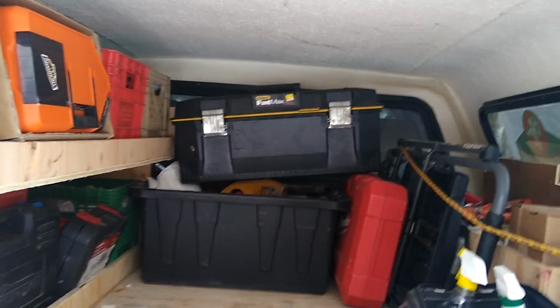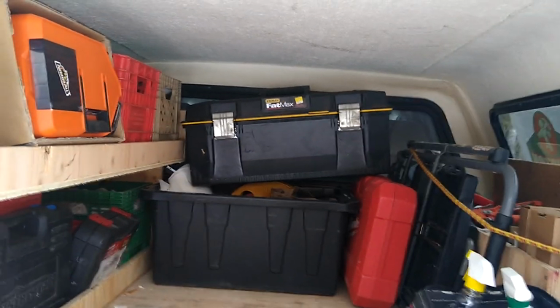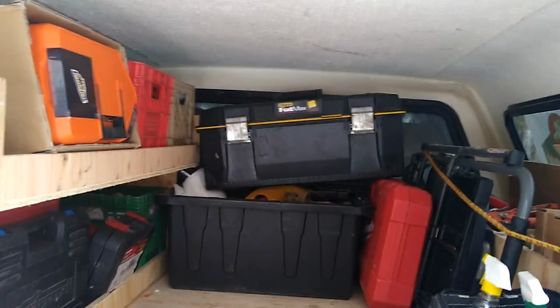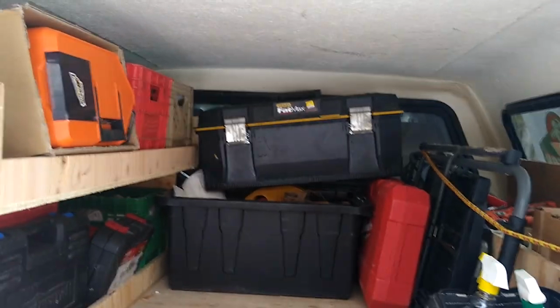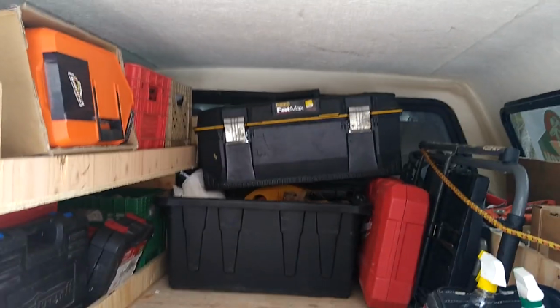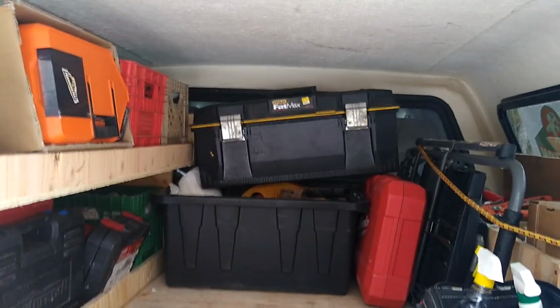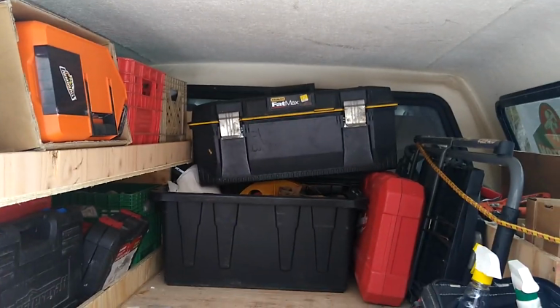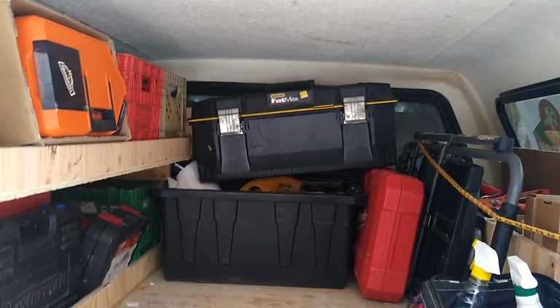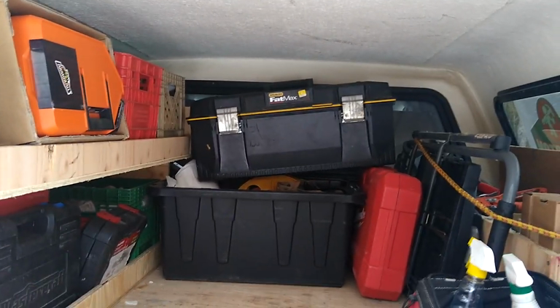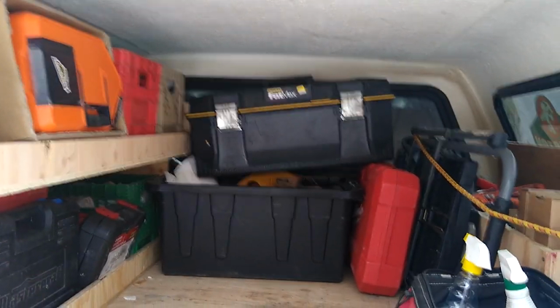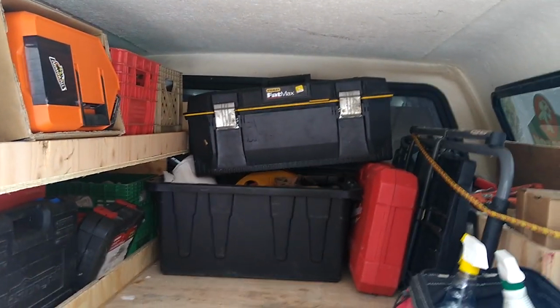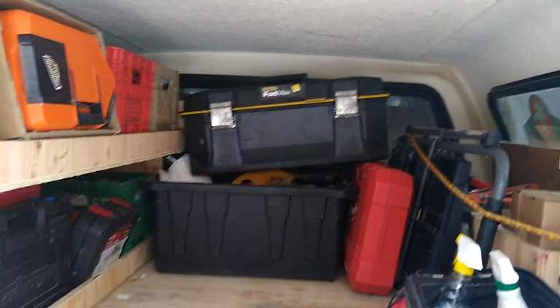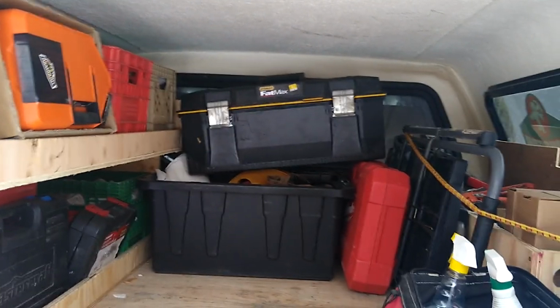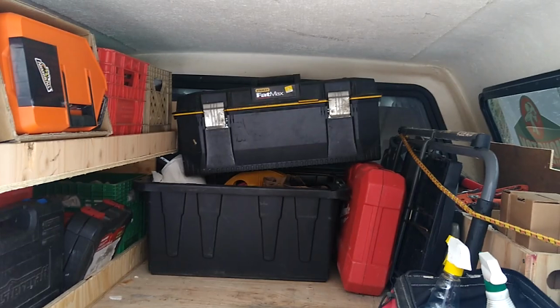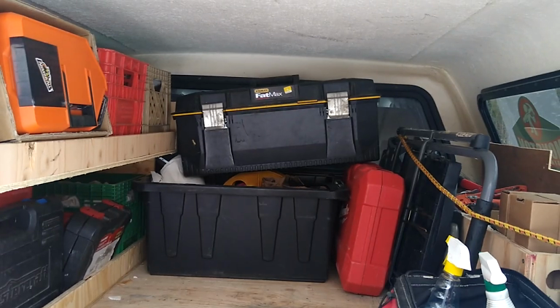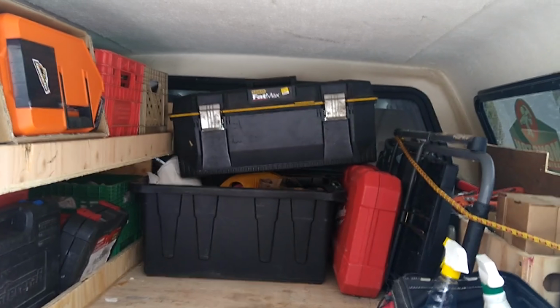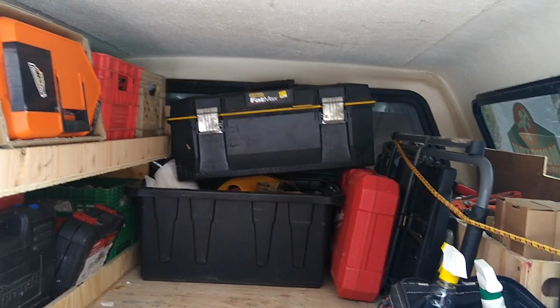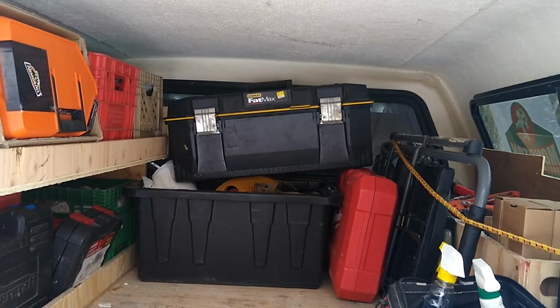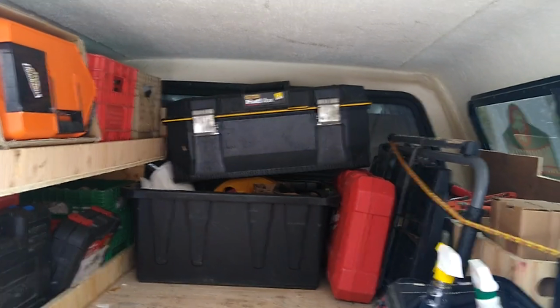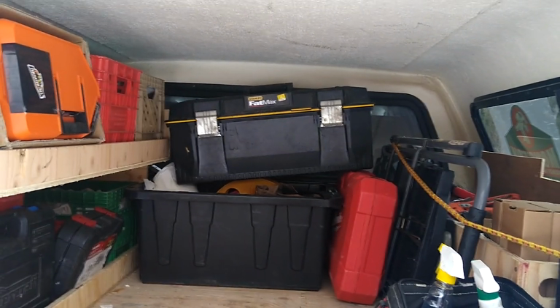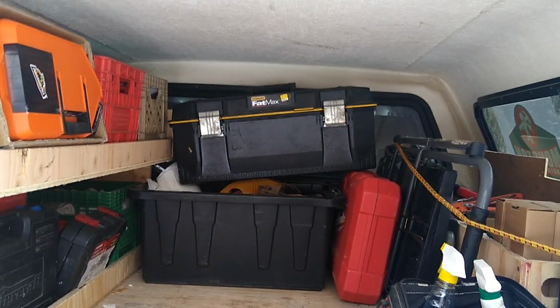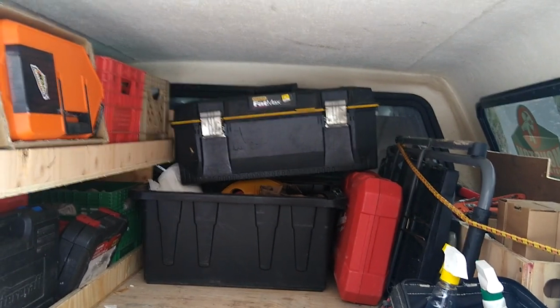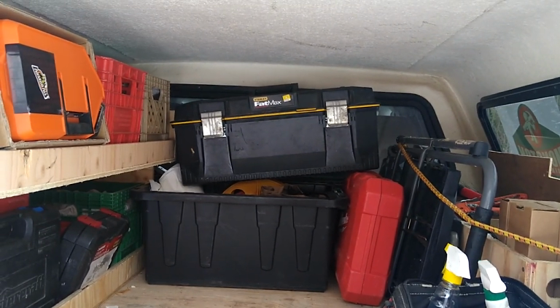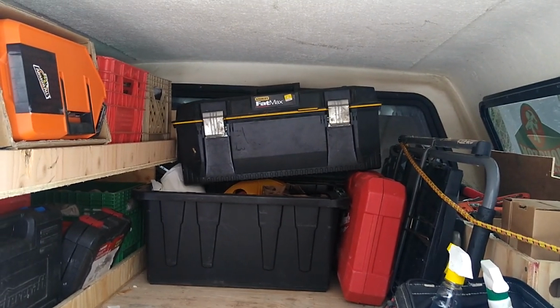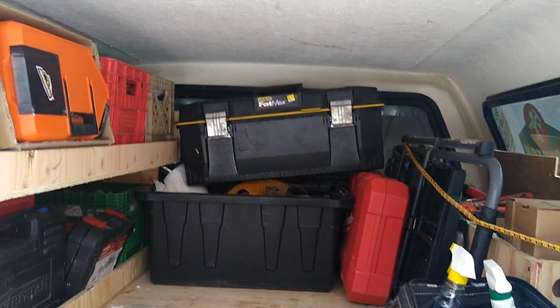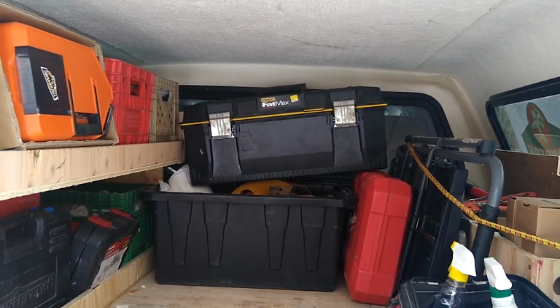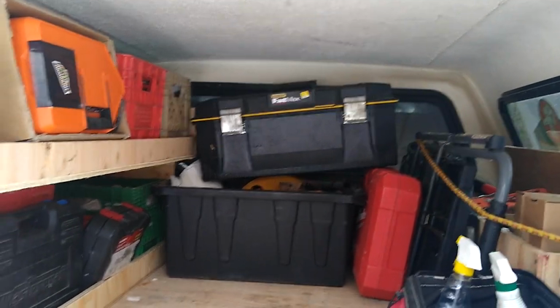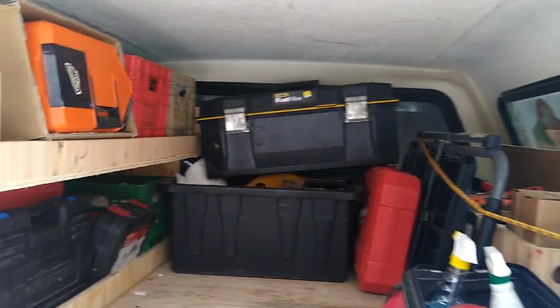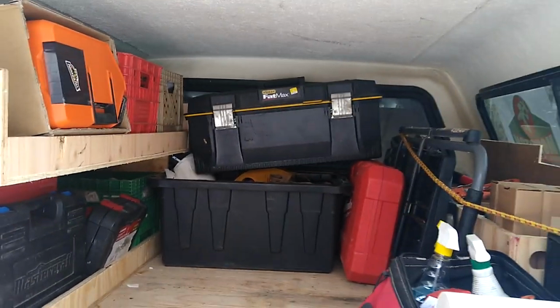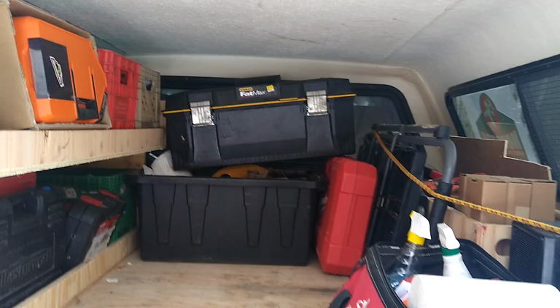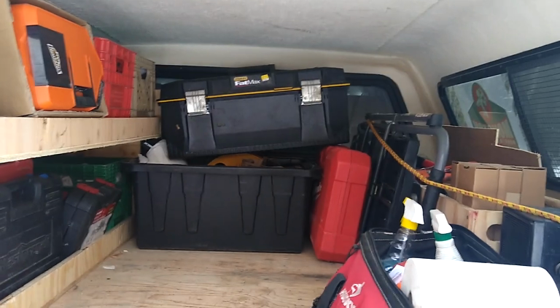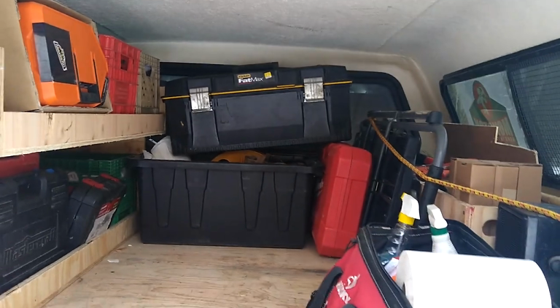The Fatmax box on the top is basically my toilet install kit, so anything to do with a toilet install would be in there. I did a job this week with a toilet so it just hasn't come out yet.